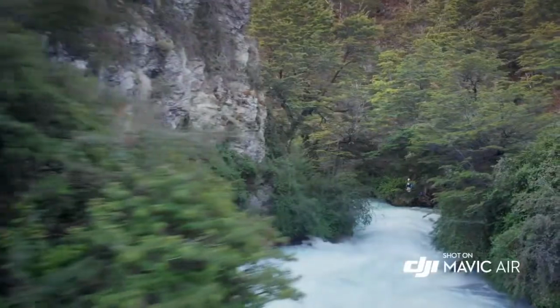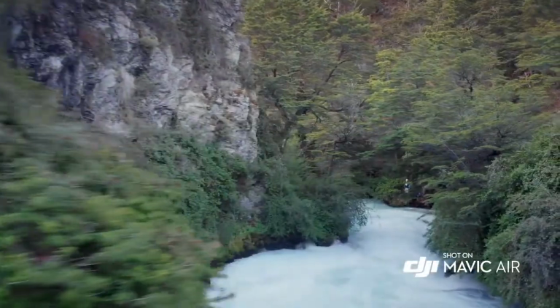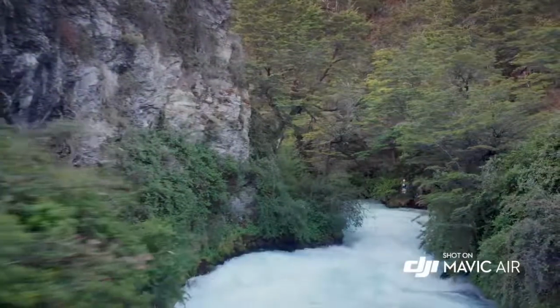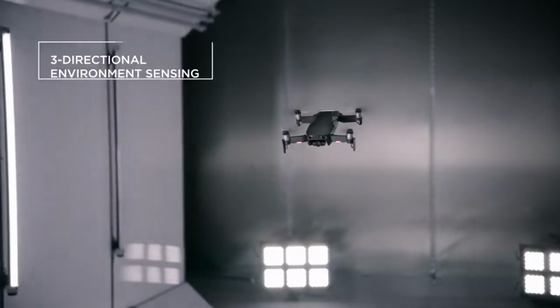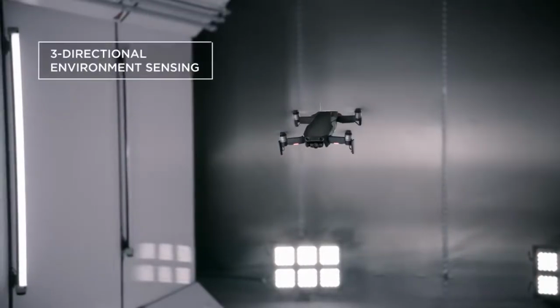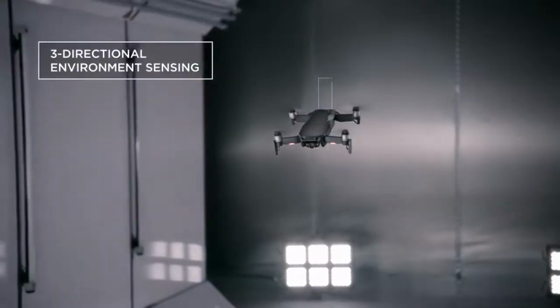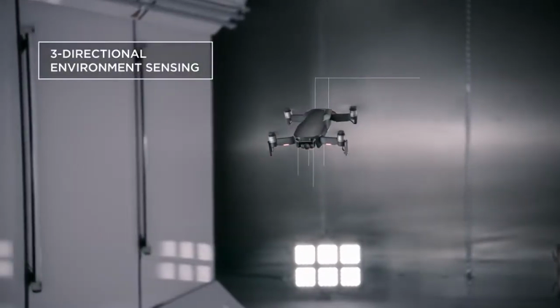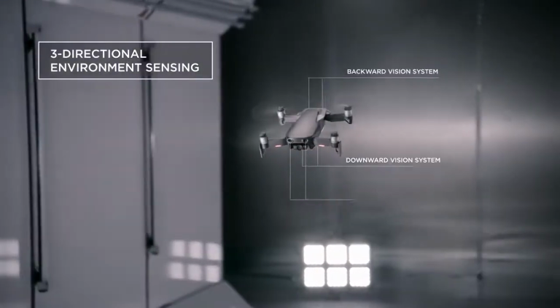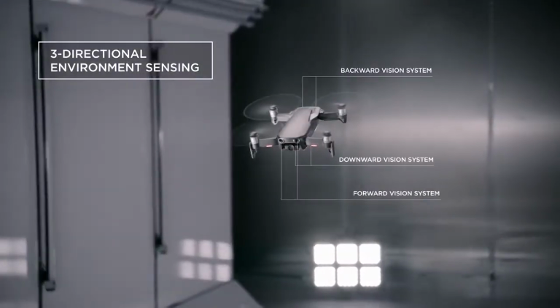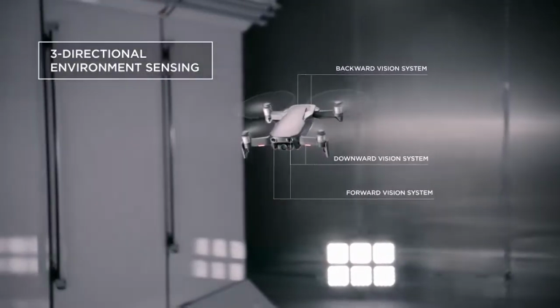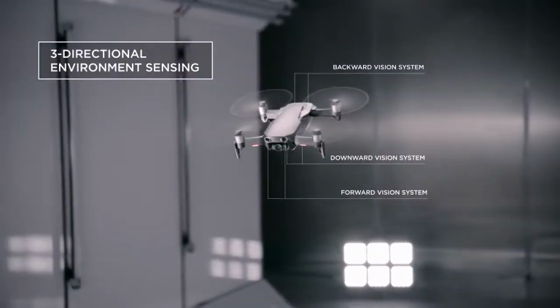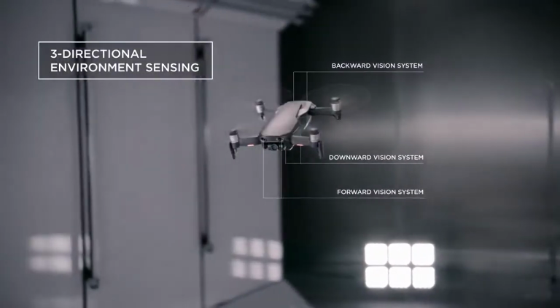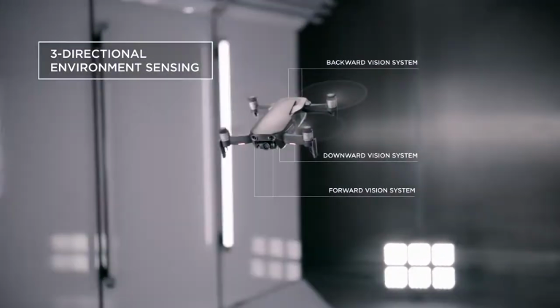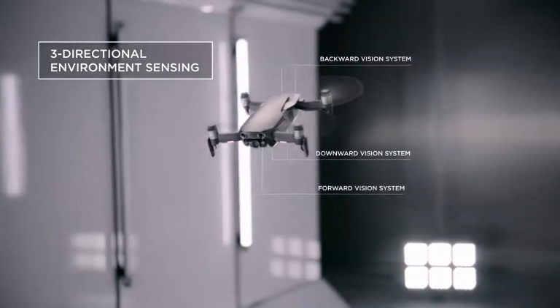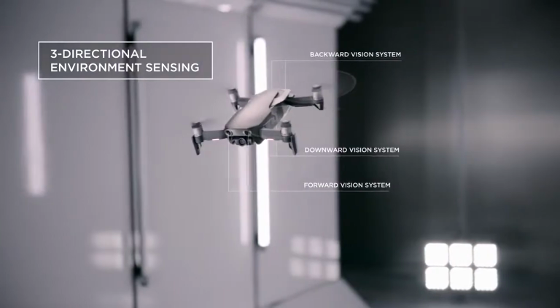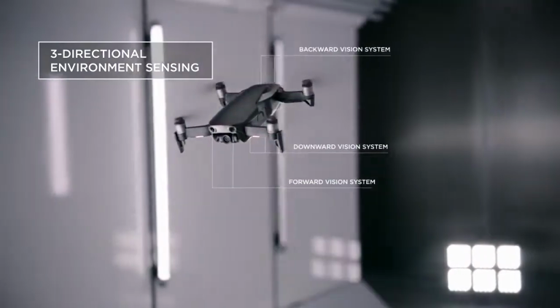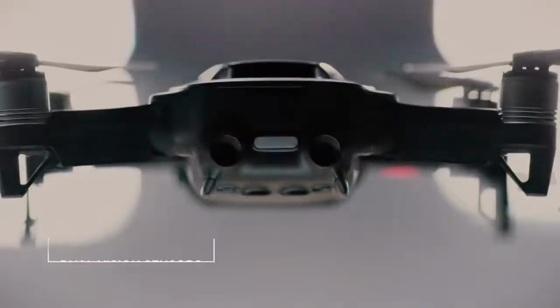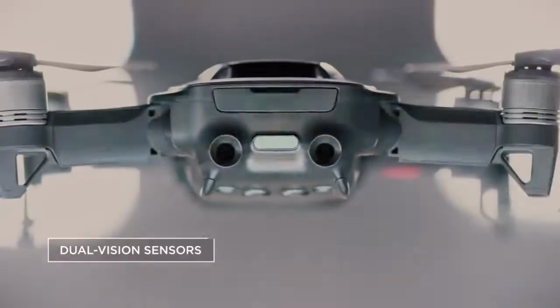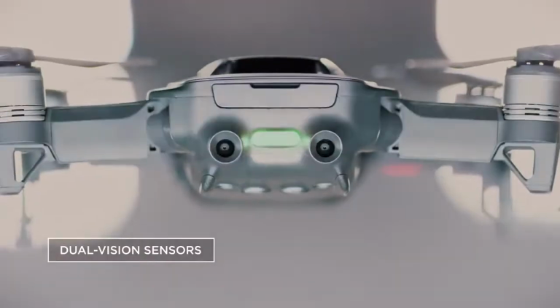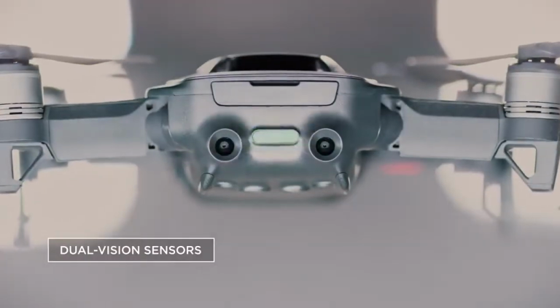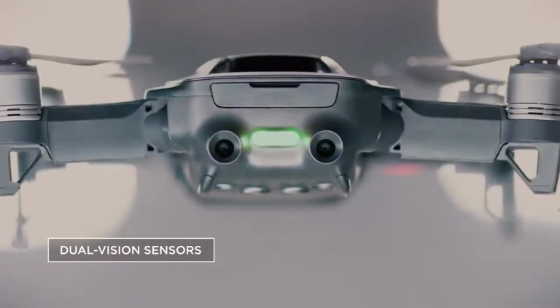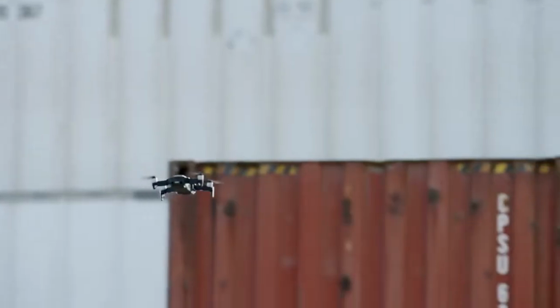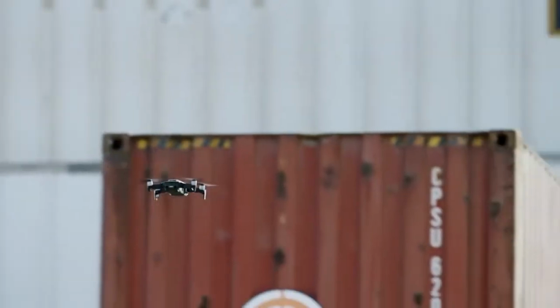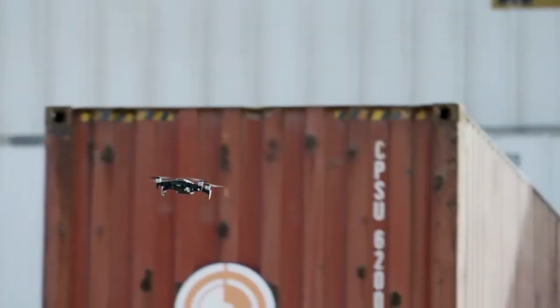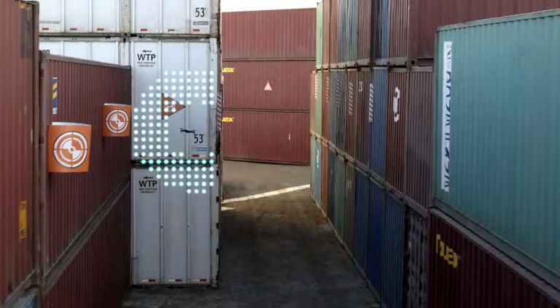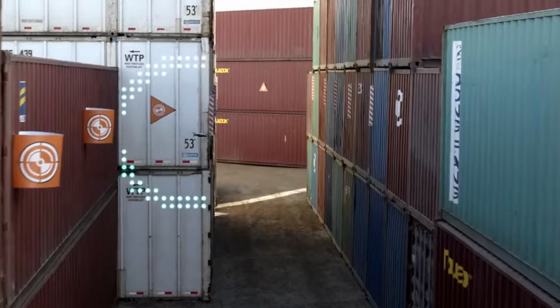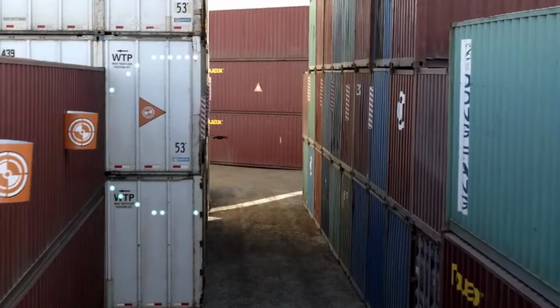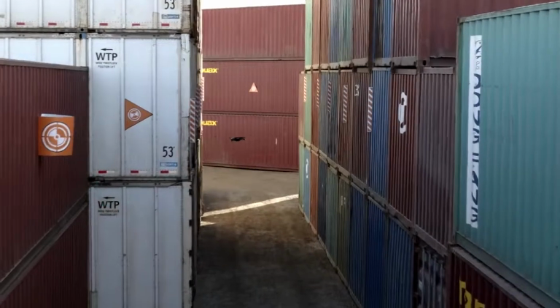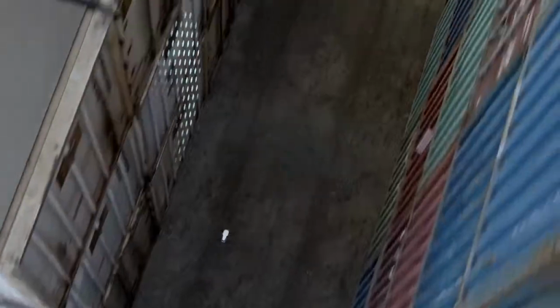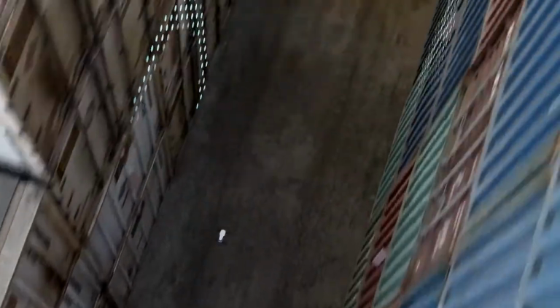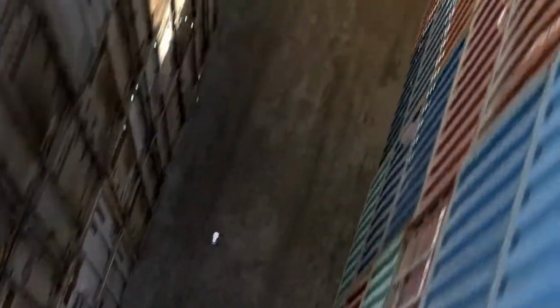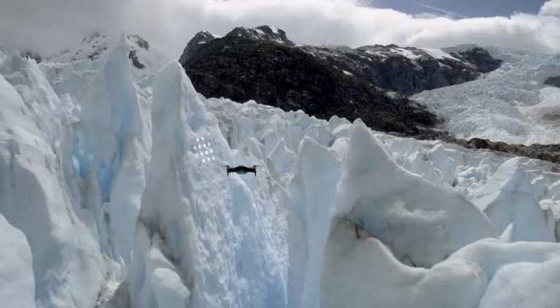Multiple environment-sensing cameras ensure the safety of the Mavic Air while flying. With front and back obstacle avoidance sensors, the Mavic Air sees more obstructions faster.